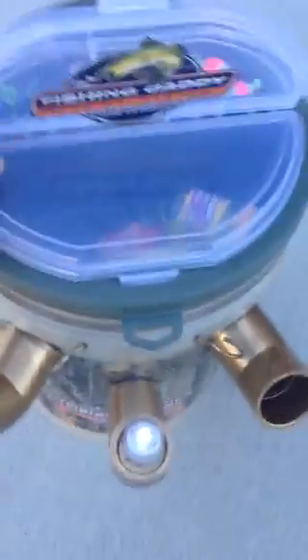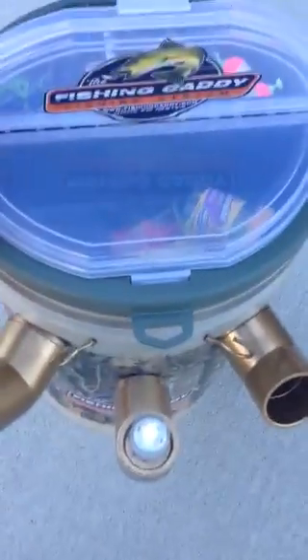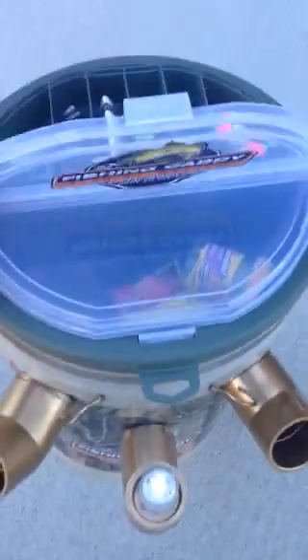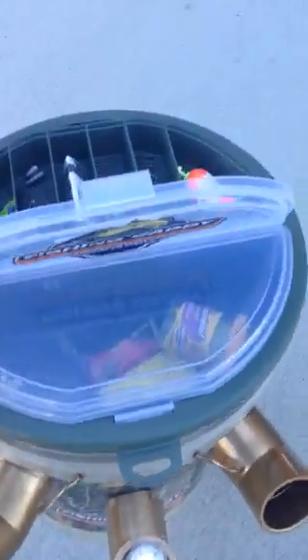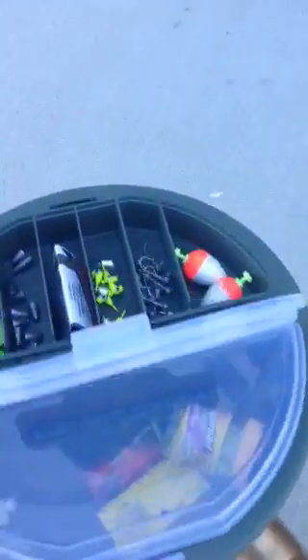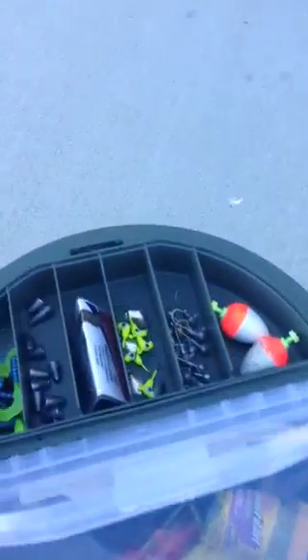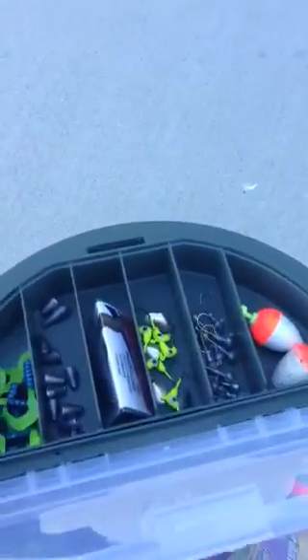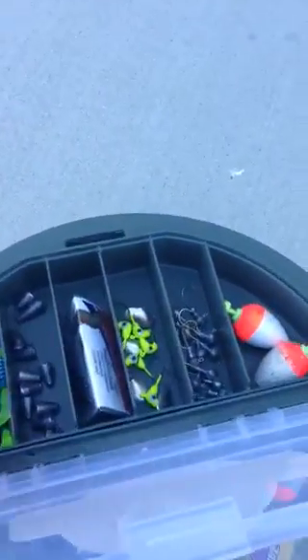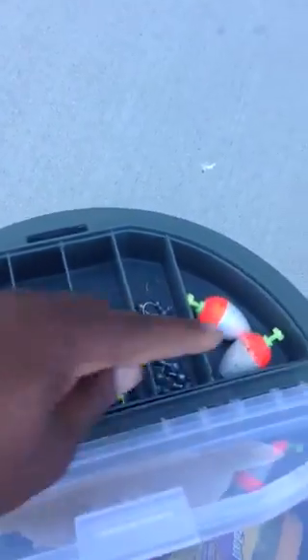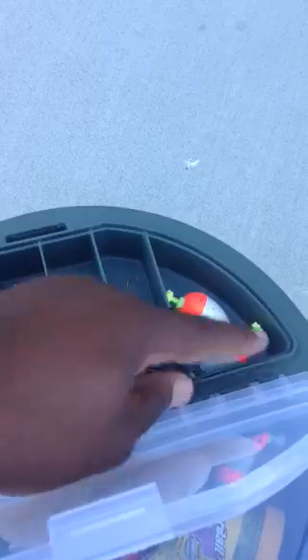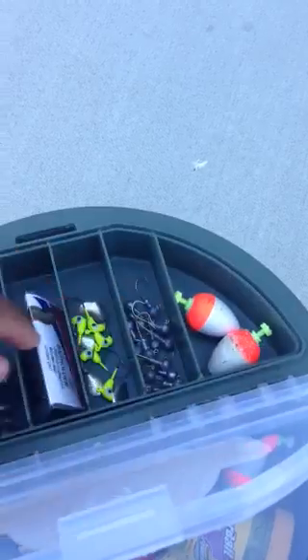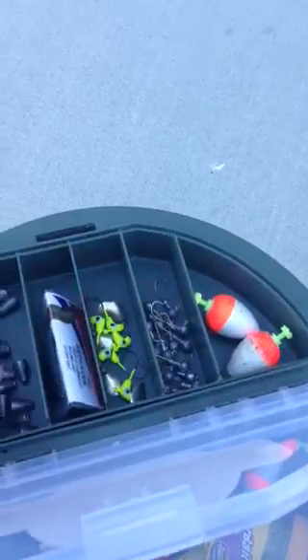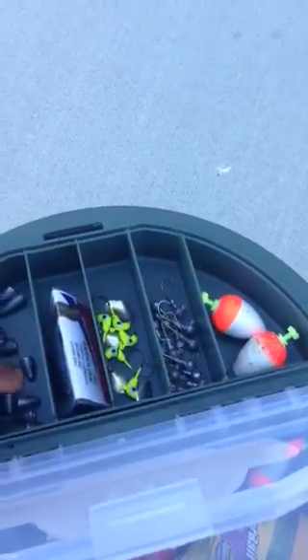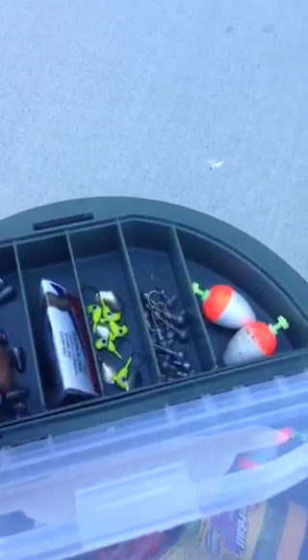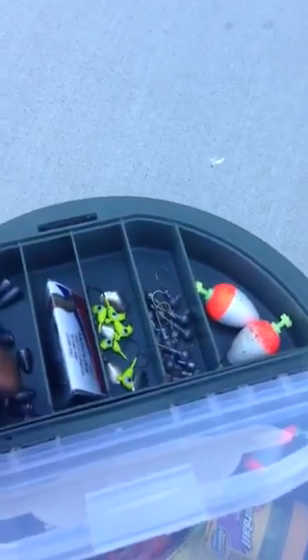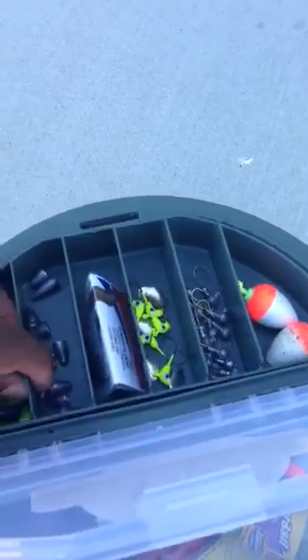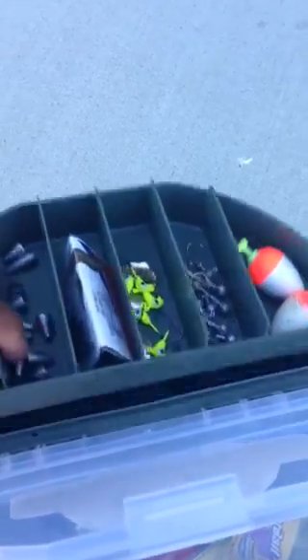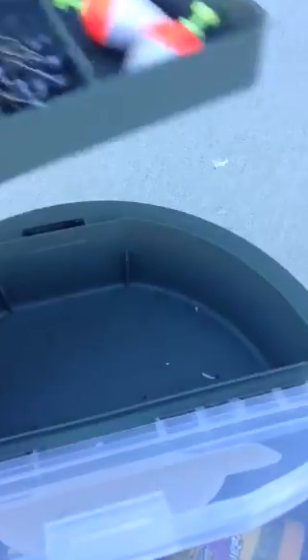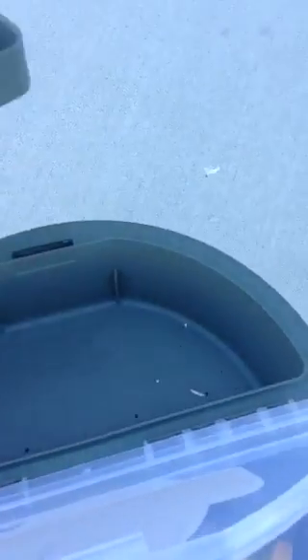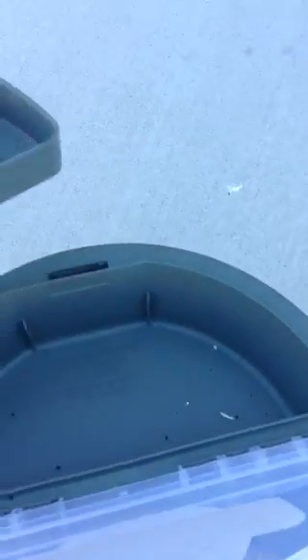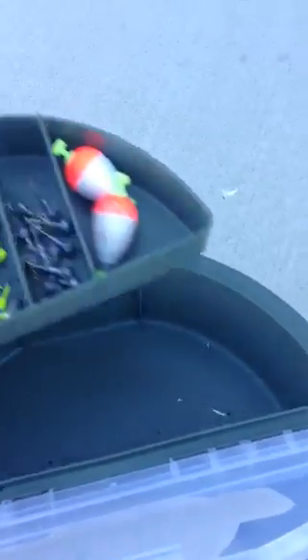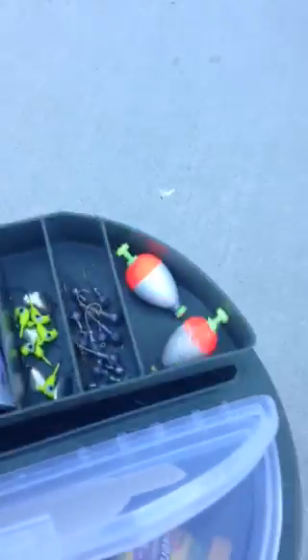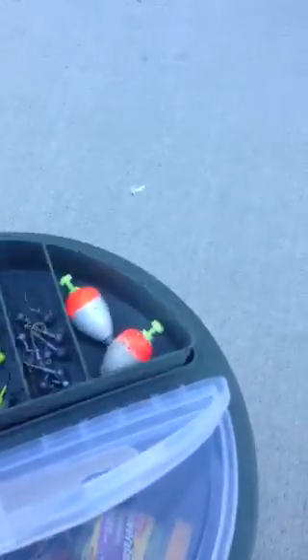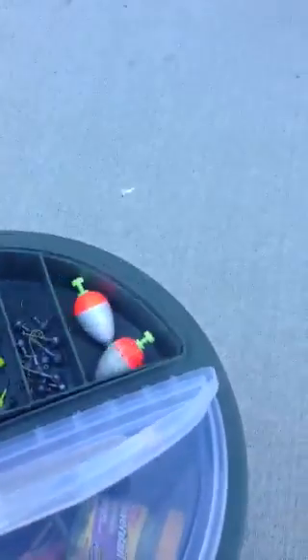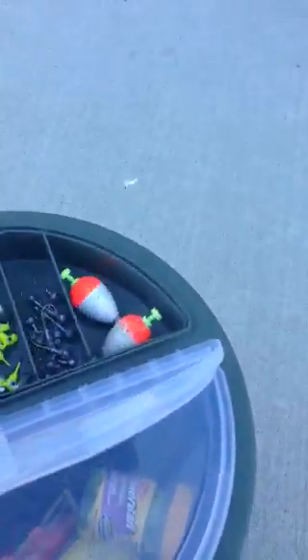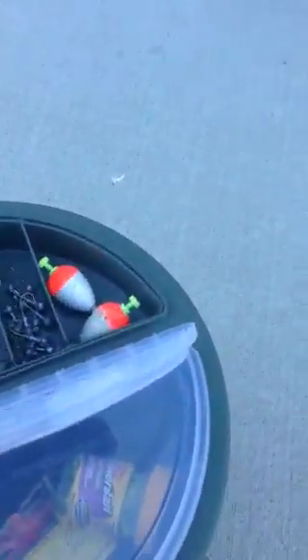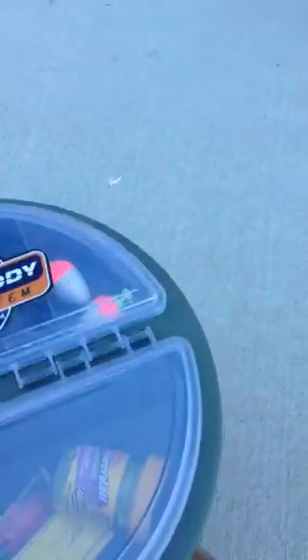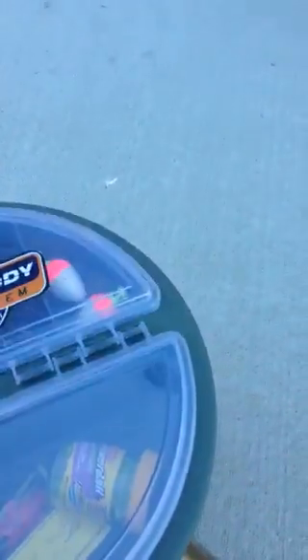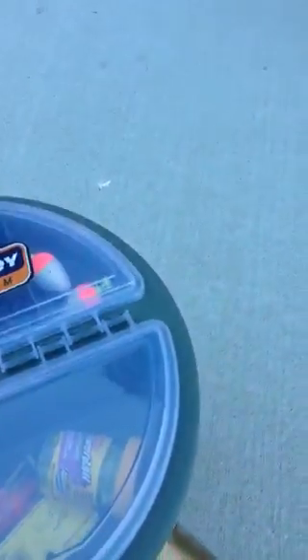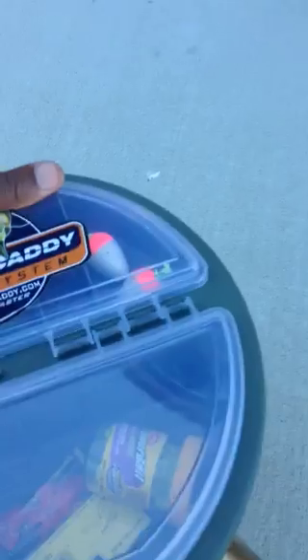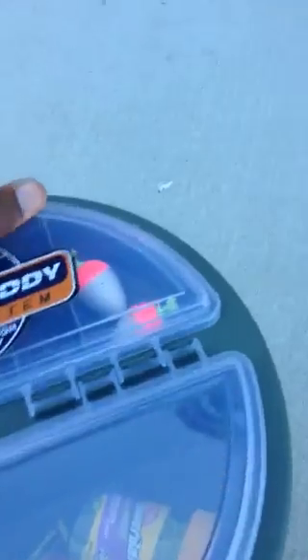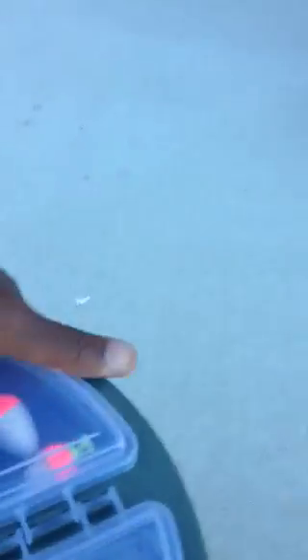This model has a tackle box on top — great place to put your bobbers, jigs. Another storage compartment inside. Snaps on tight.